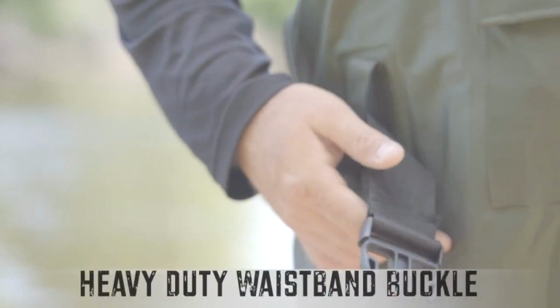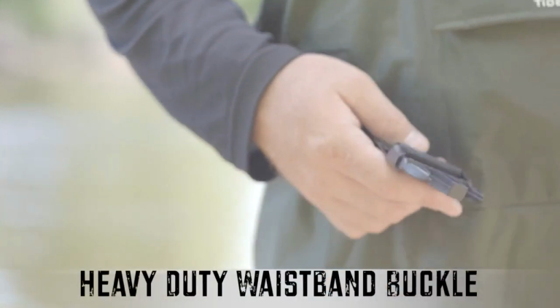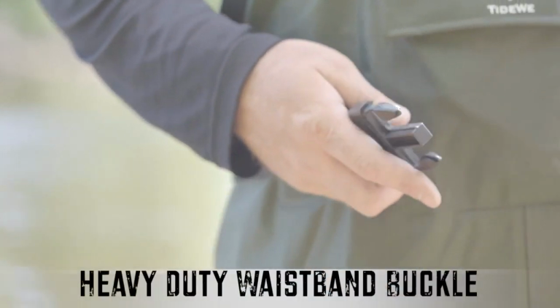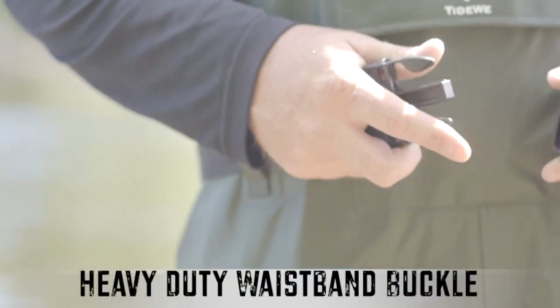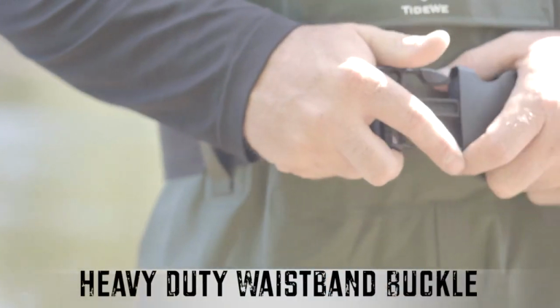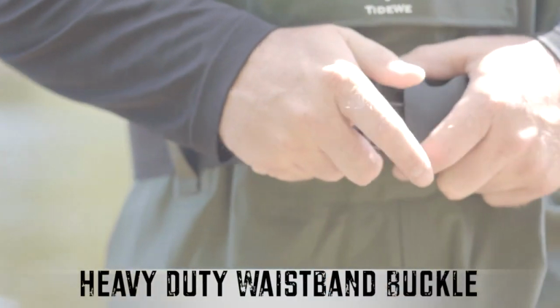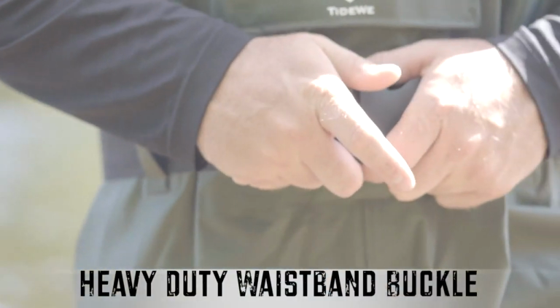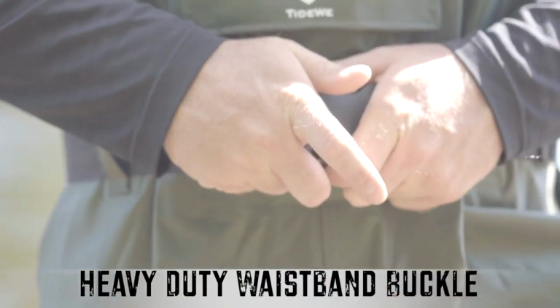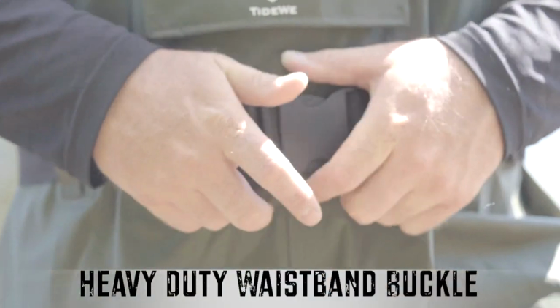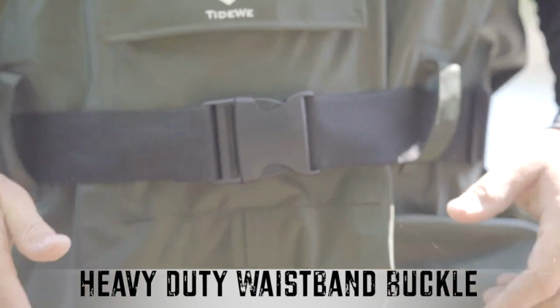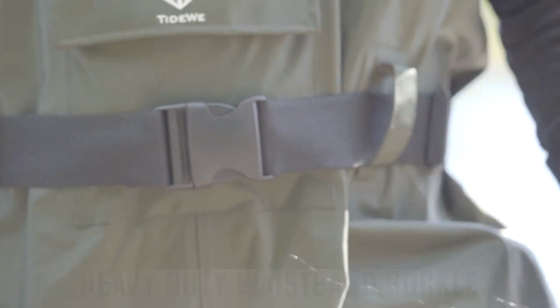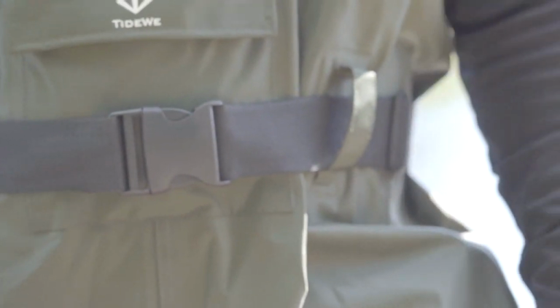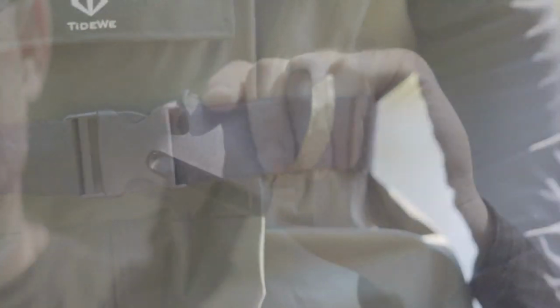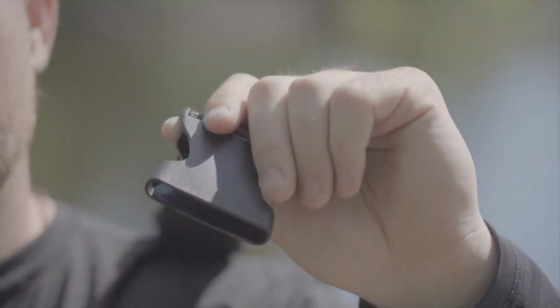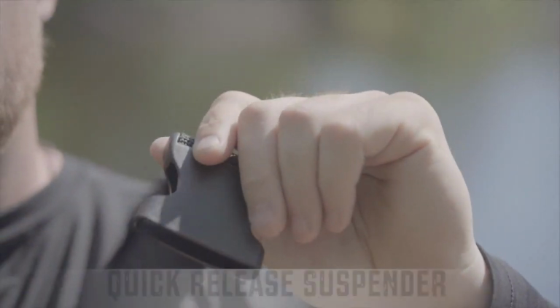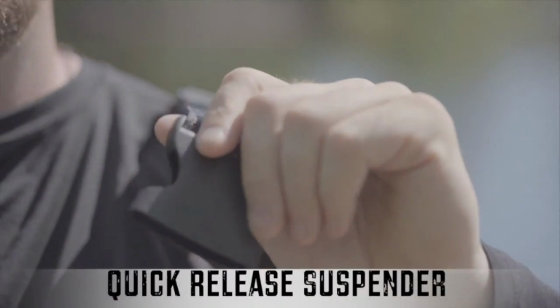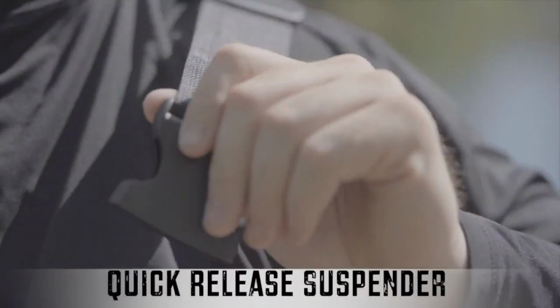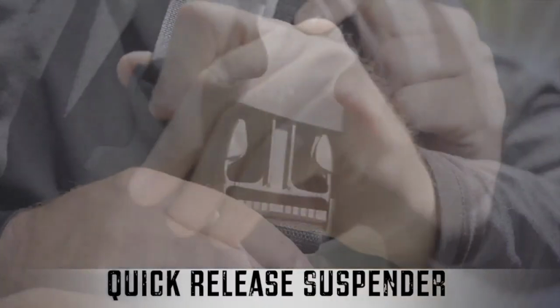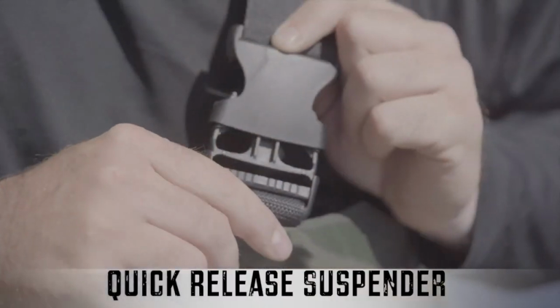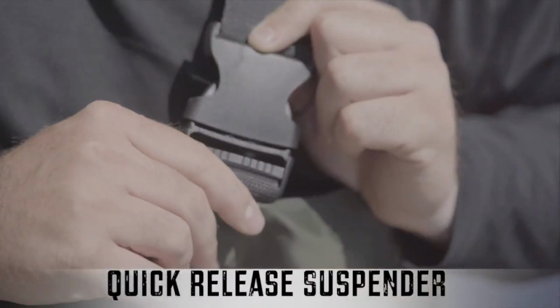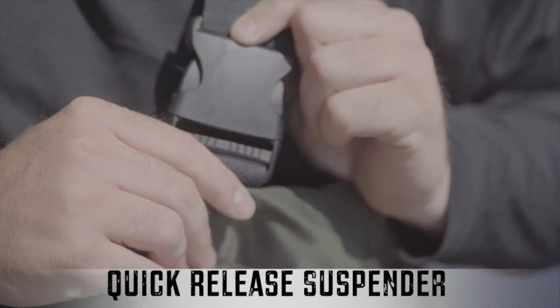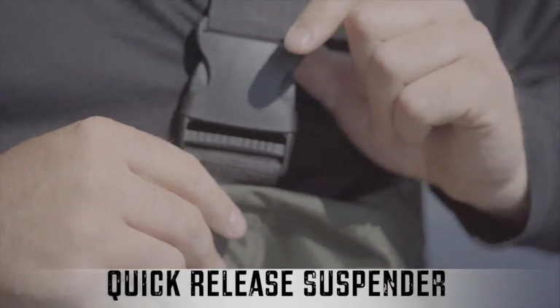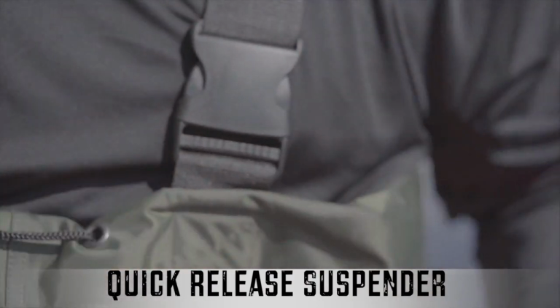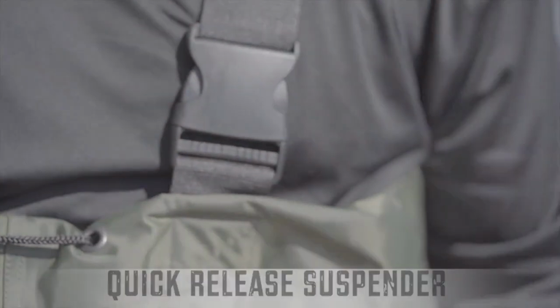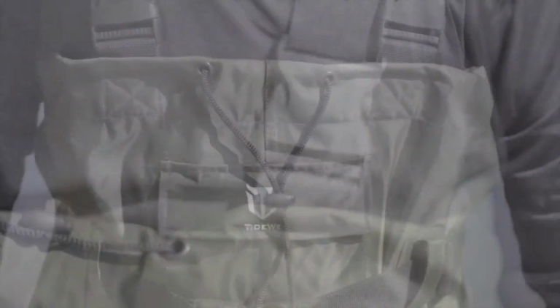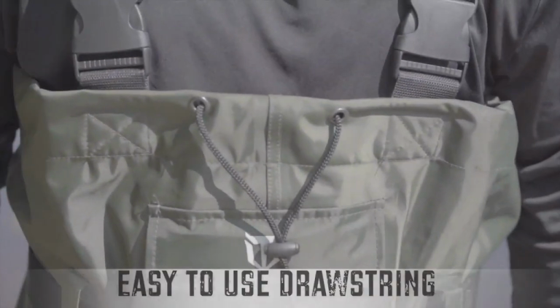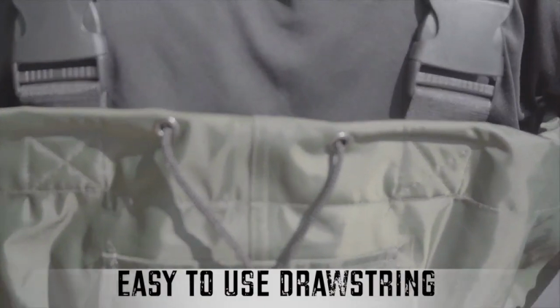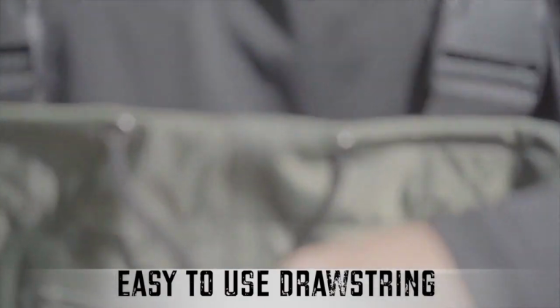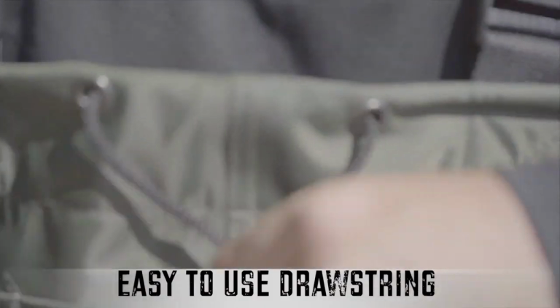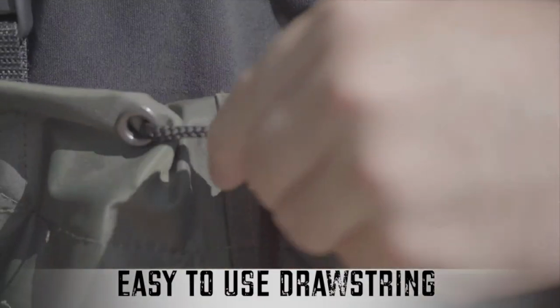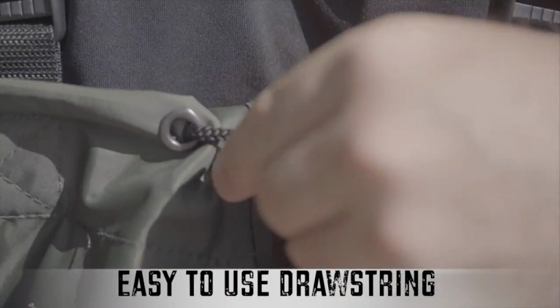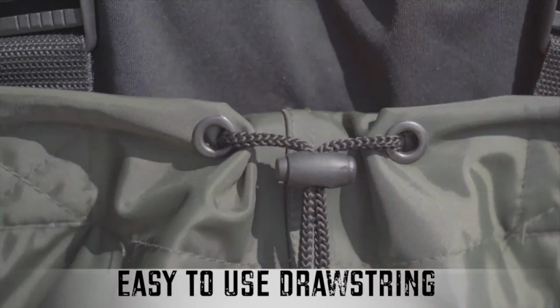The waistband features a heavy duty buckle — it's easy to adjust and fit to your size. The adjustable elastic suspender features a quick release for convenience. This drawstring makes a perfect fit a cinch.